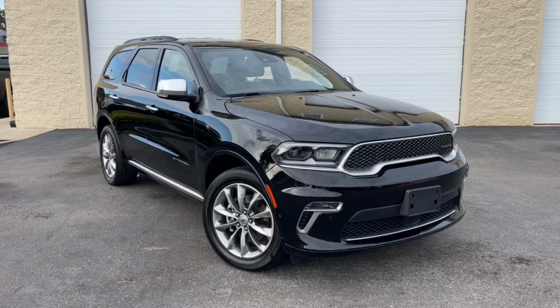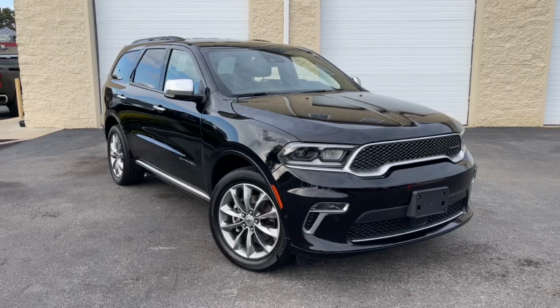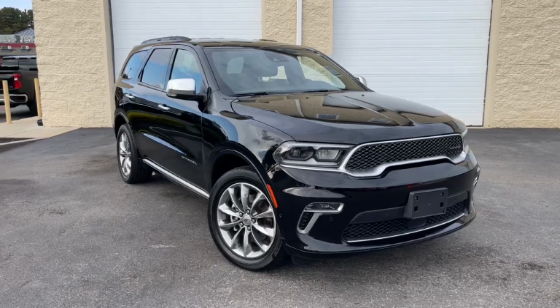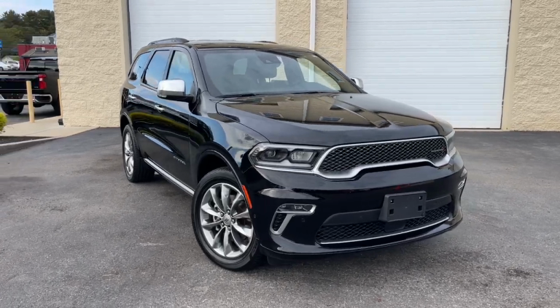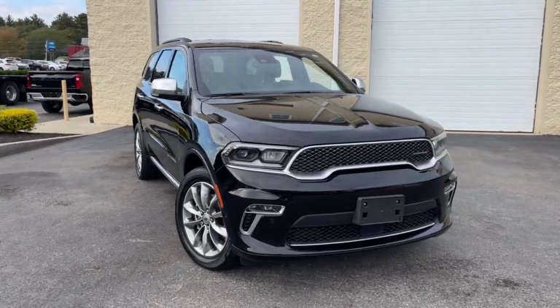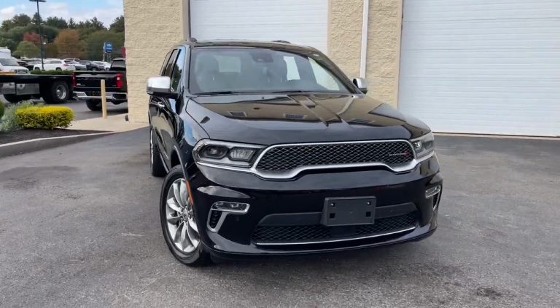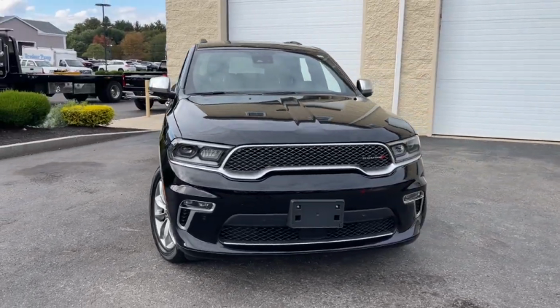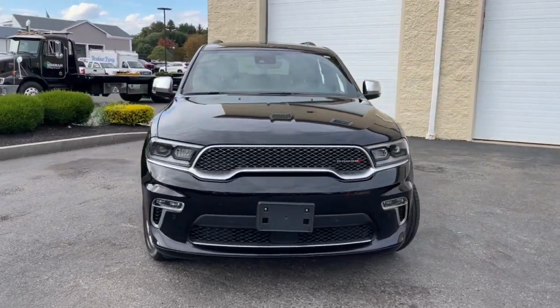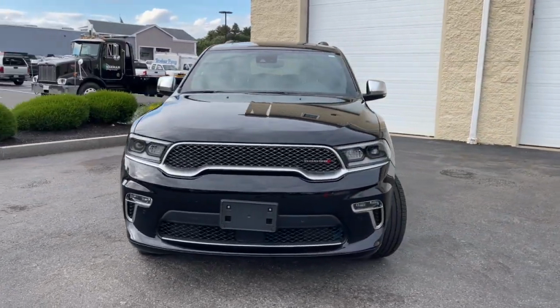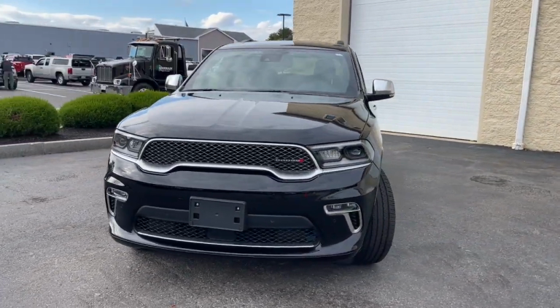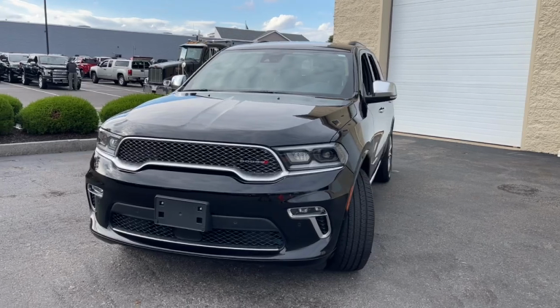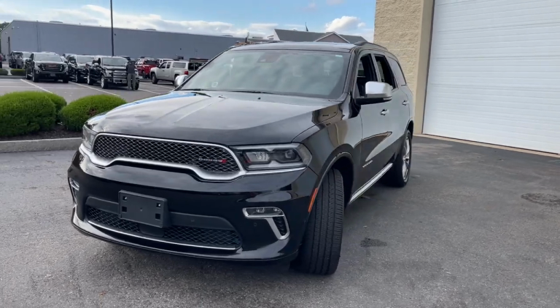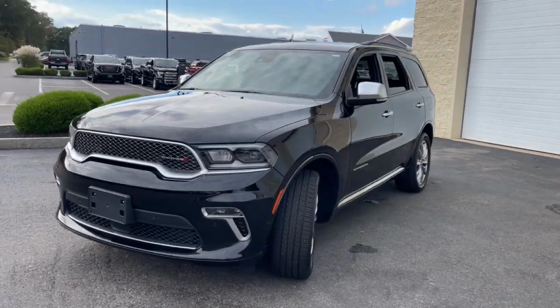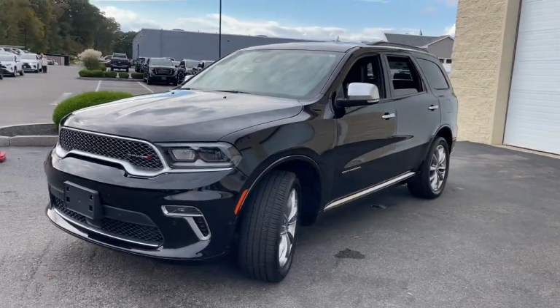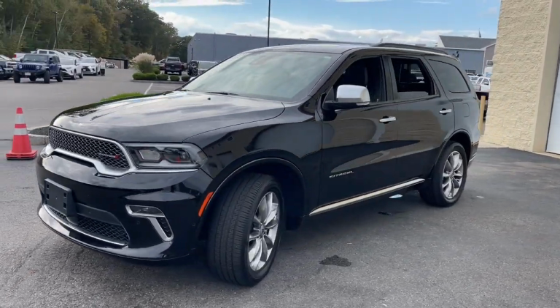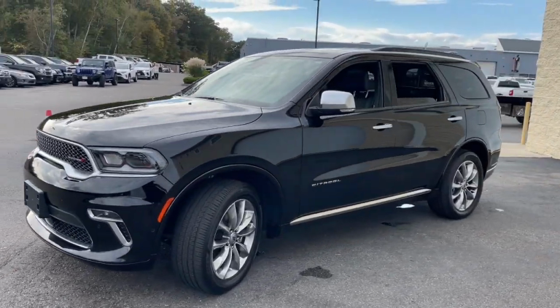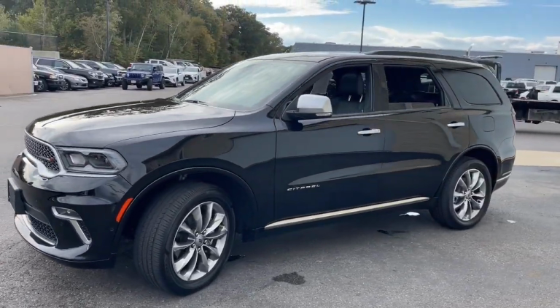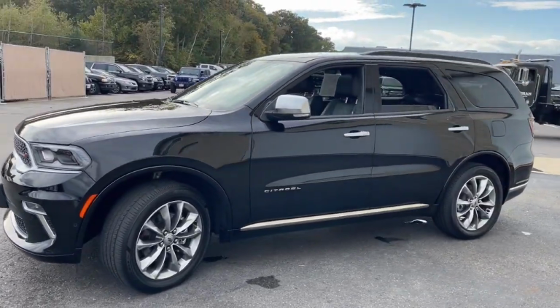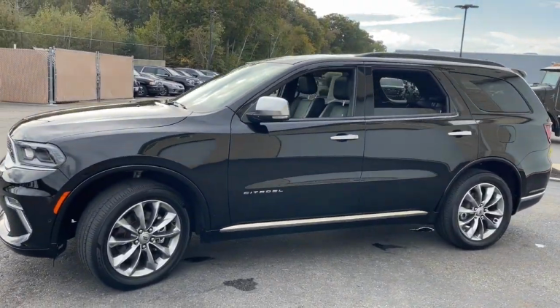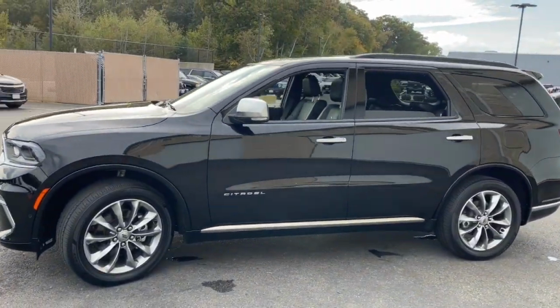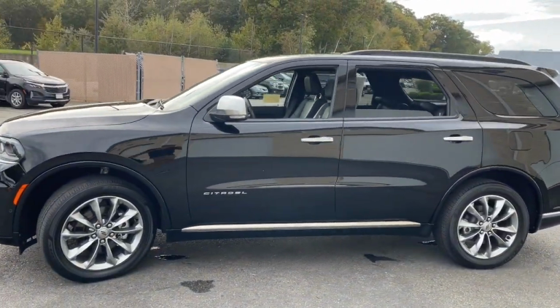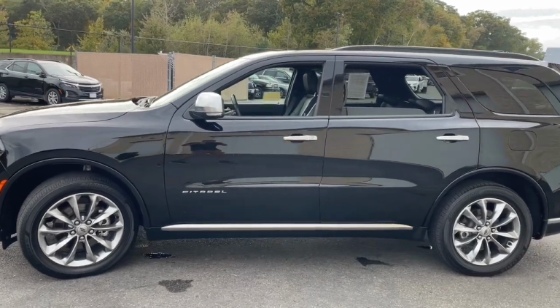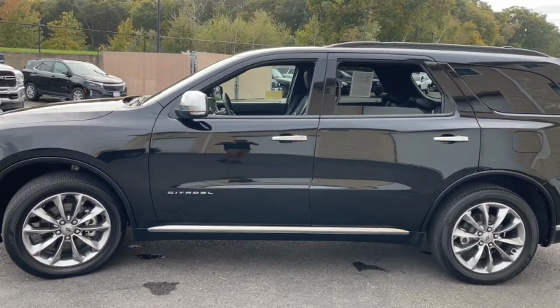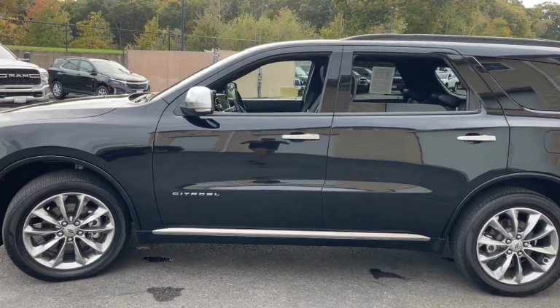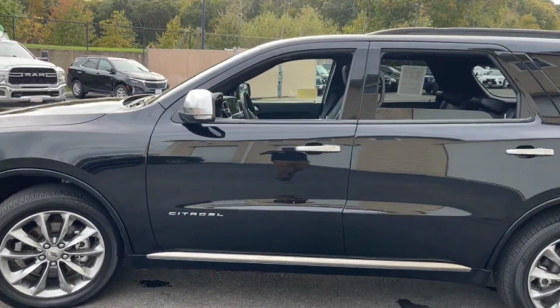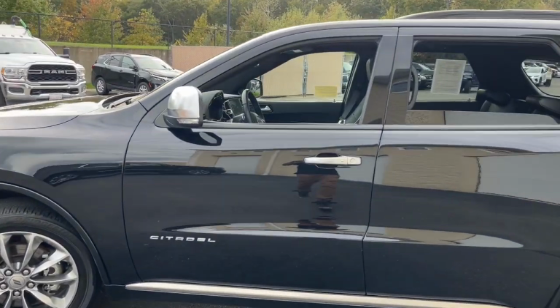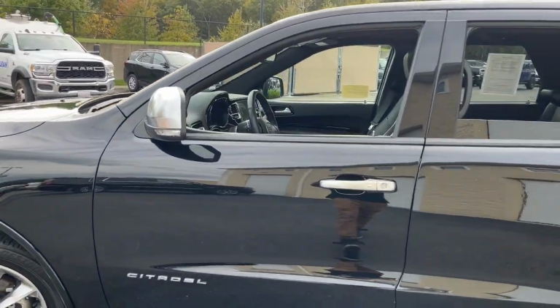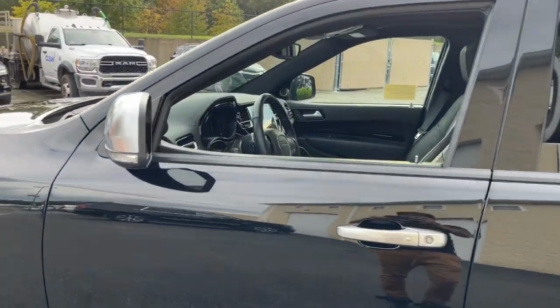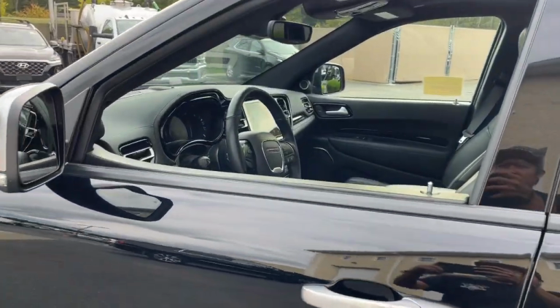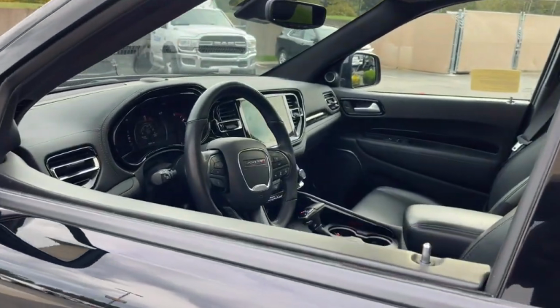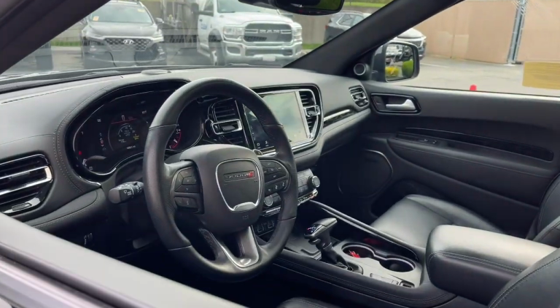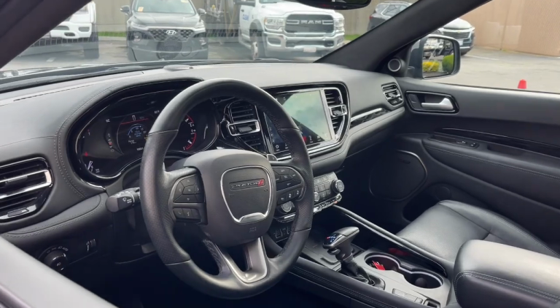You will be amazed by this. 2022 Dodge Durango. The Durango delivers rugged, full-size SUV power and capability, advanced safety features, refined comfort, third-row spaciousness, and the bold spirit born of muscle car heritage.